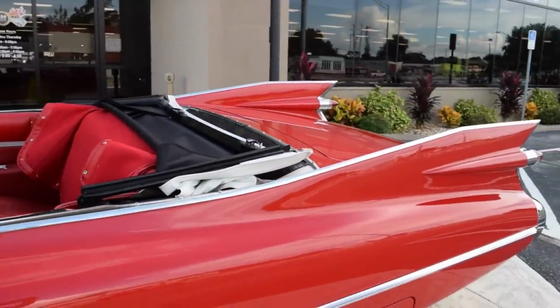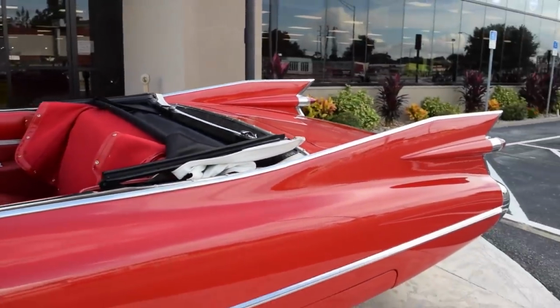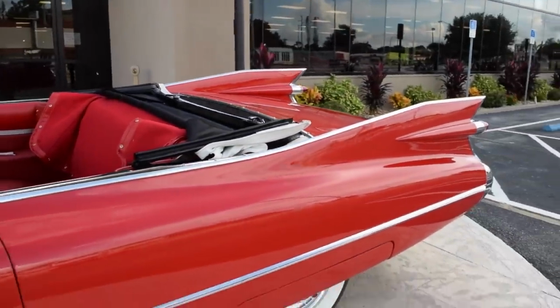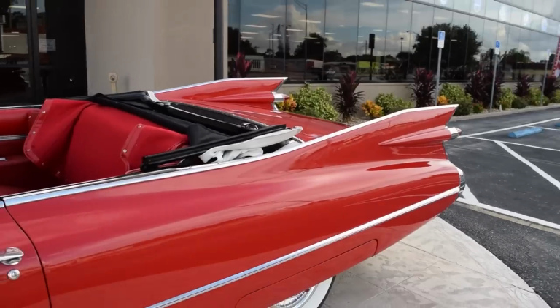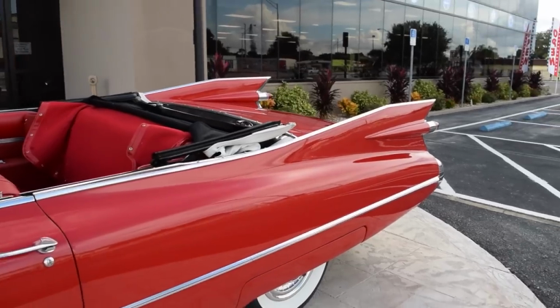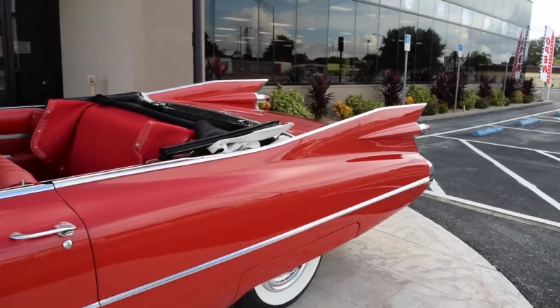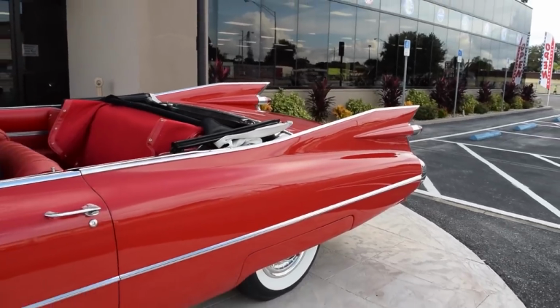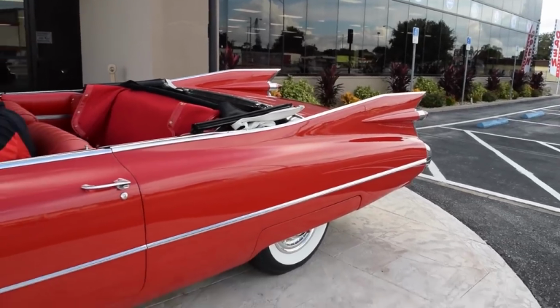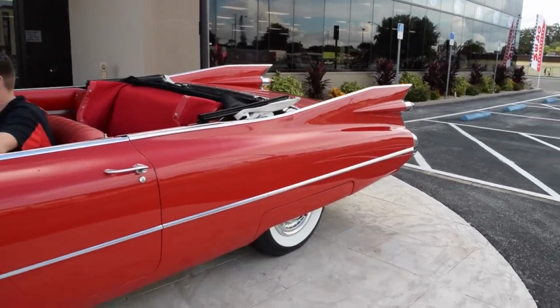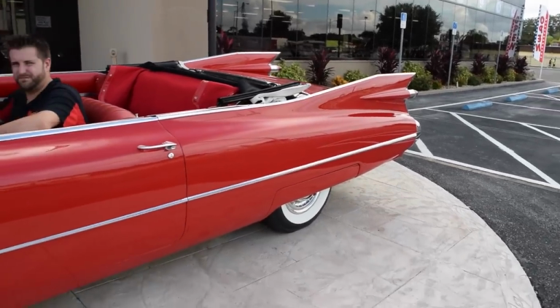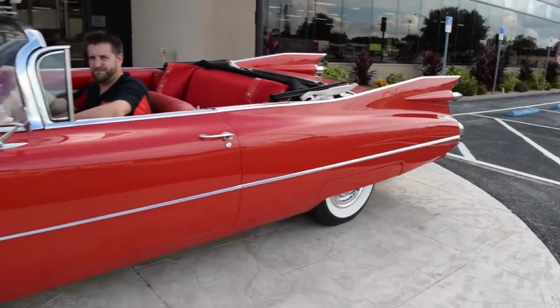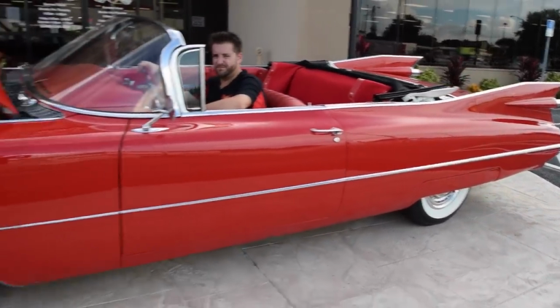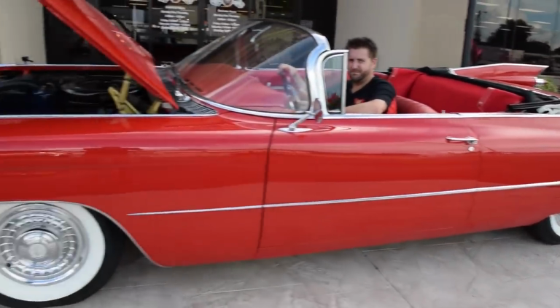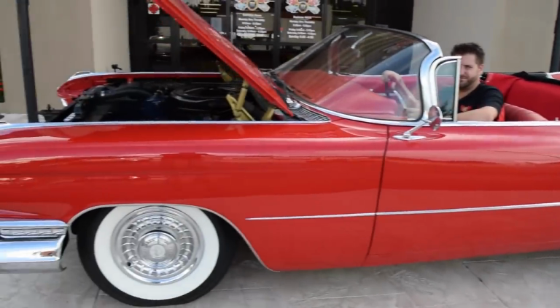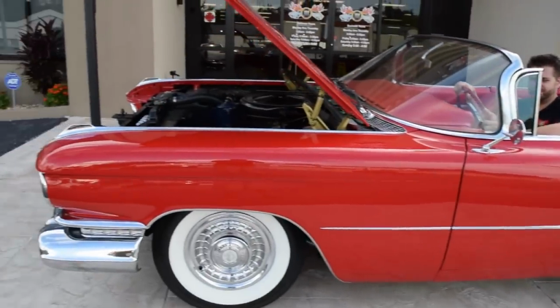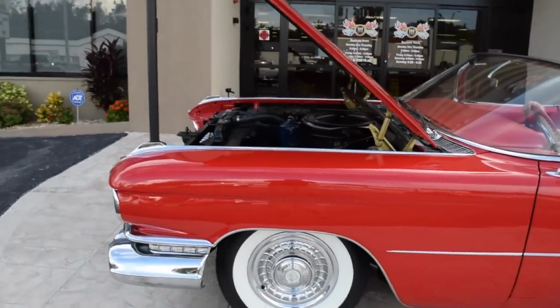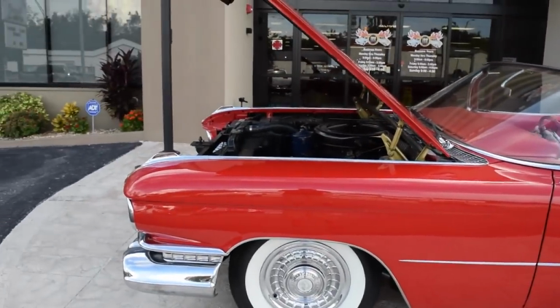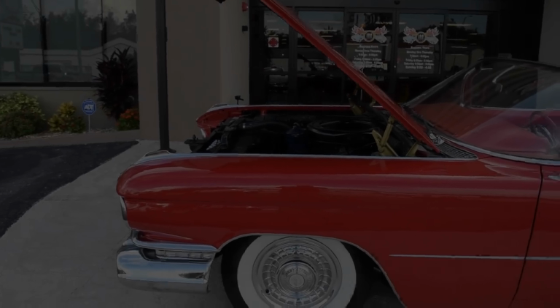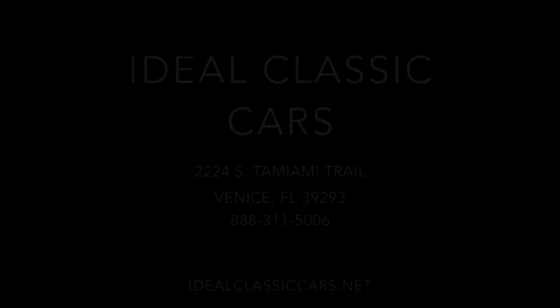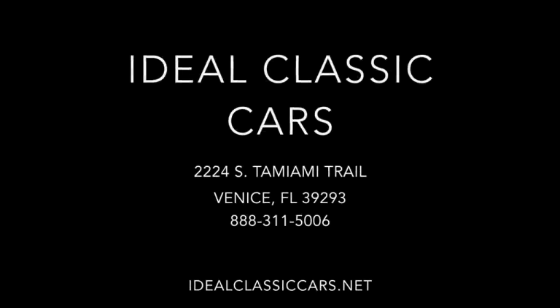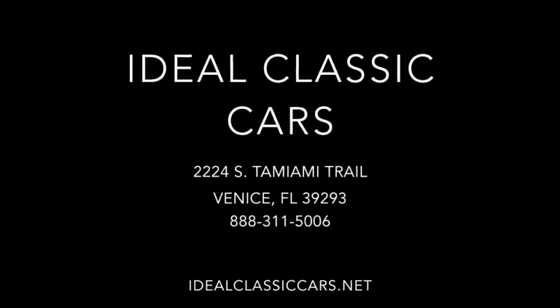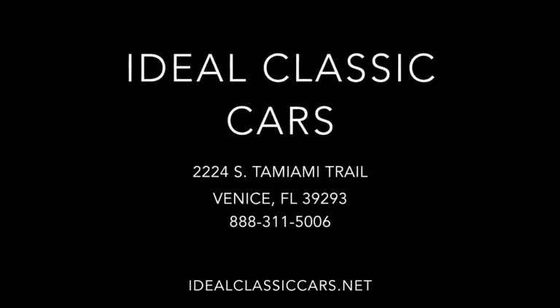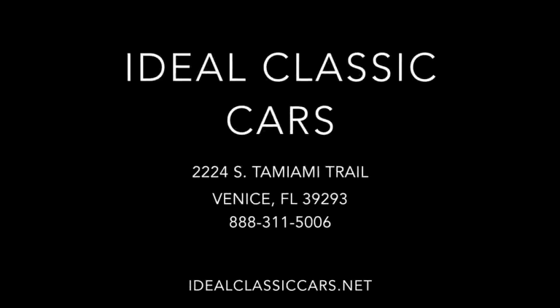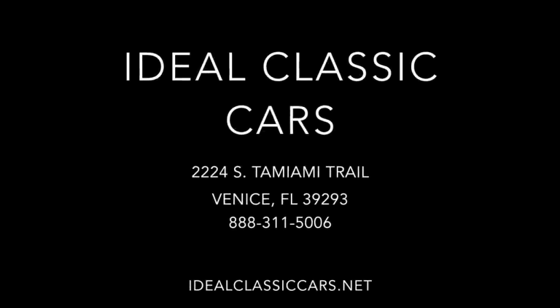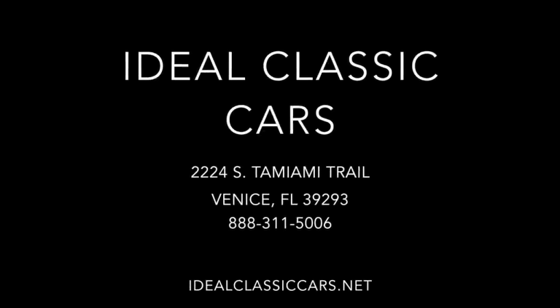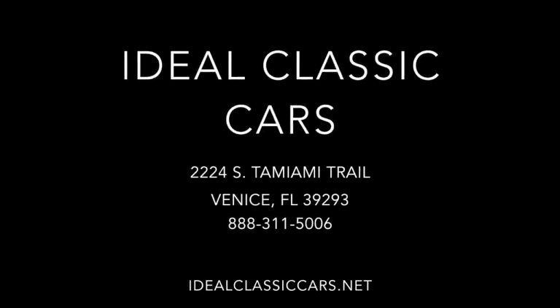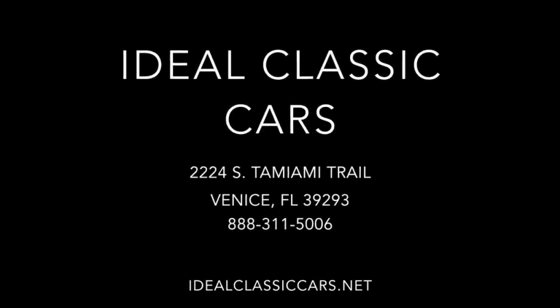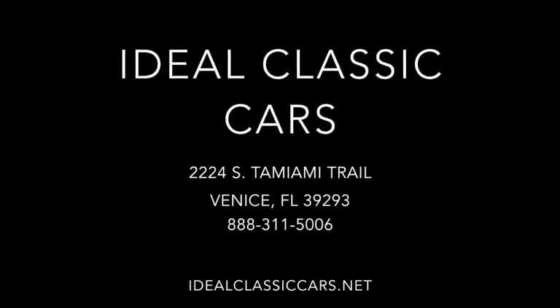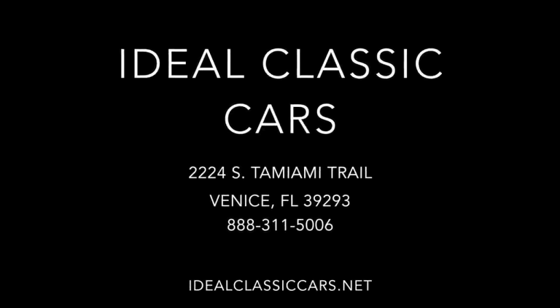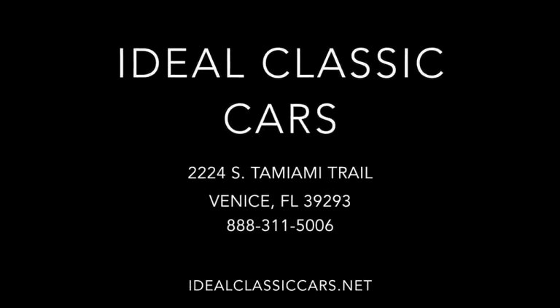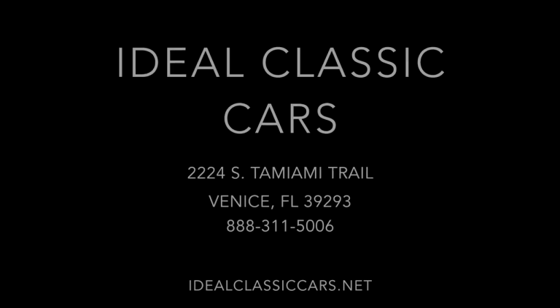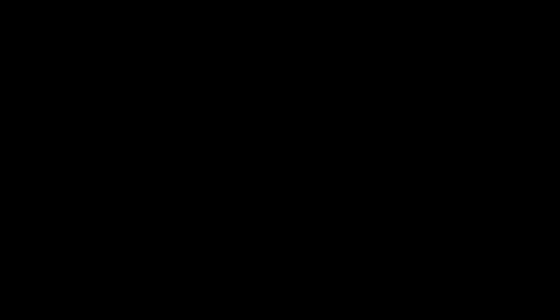And that is our 1959 Cadillac. Thank you for watching.